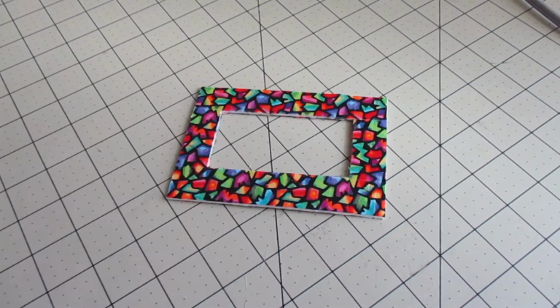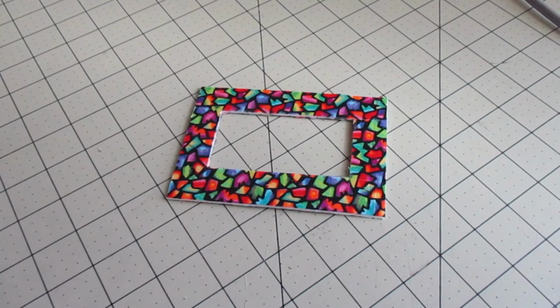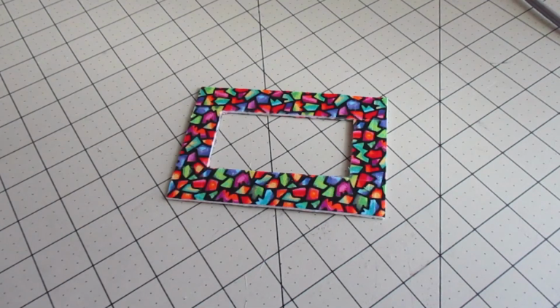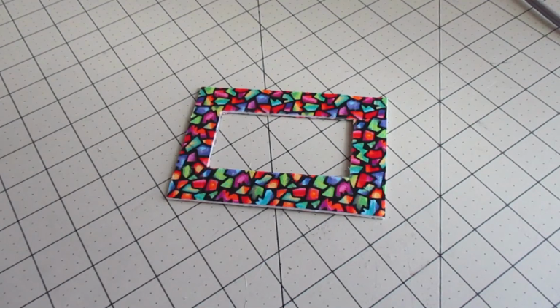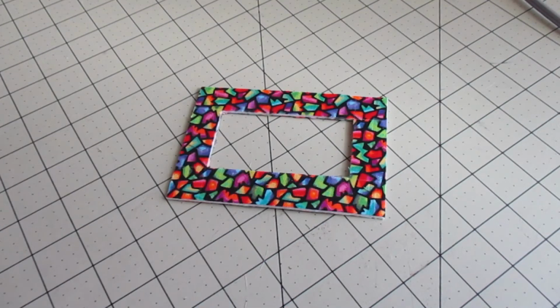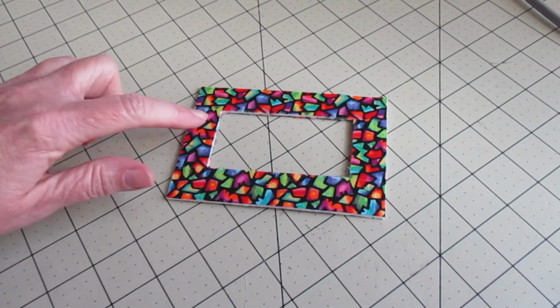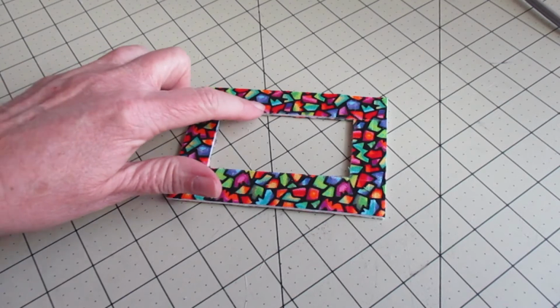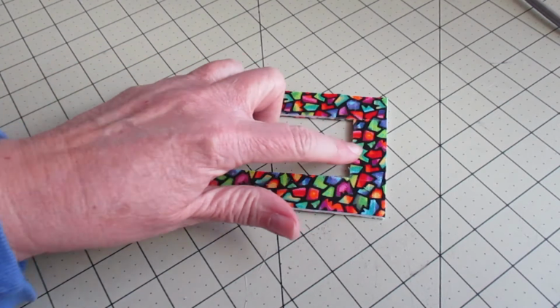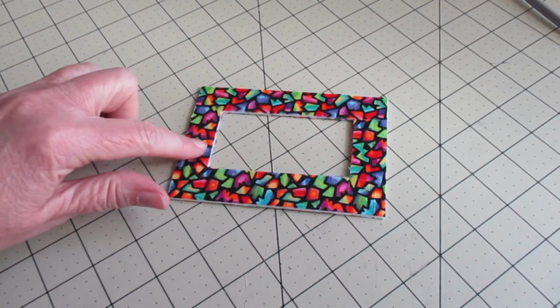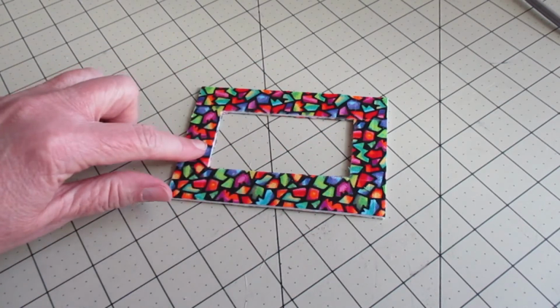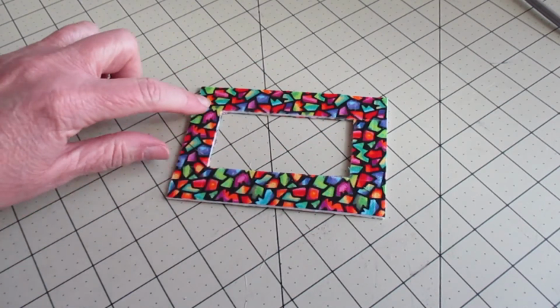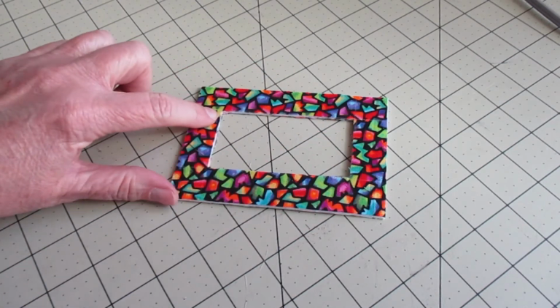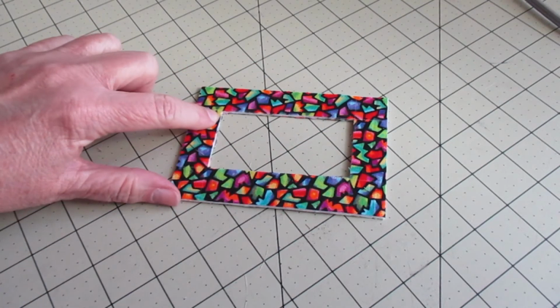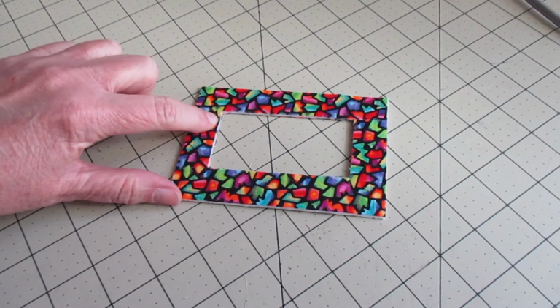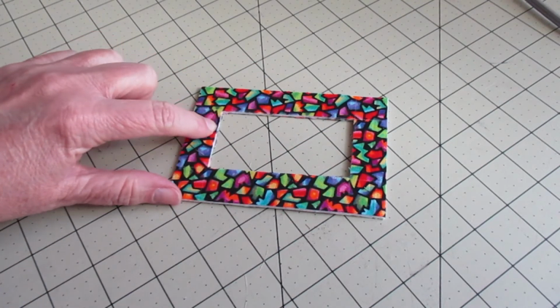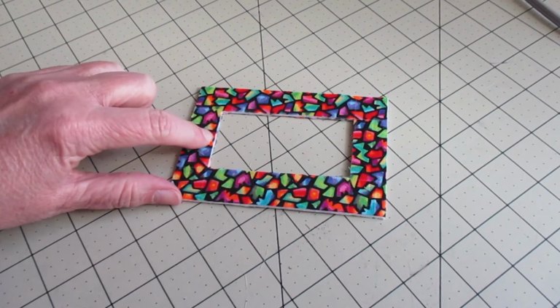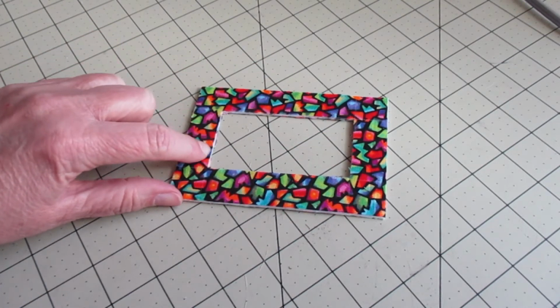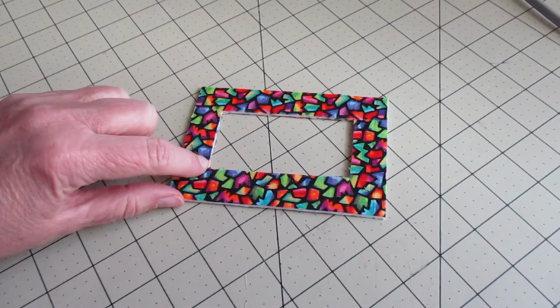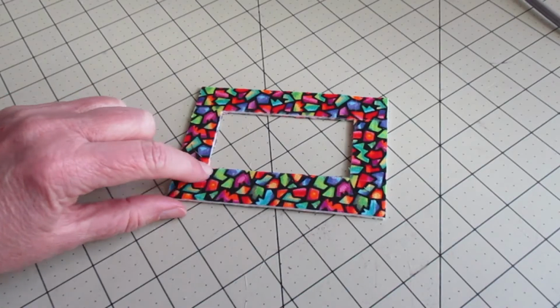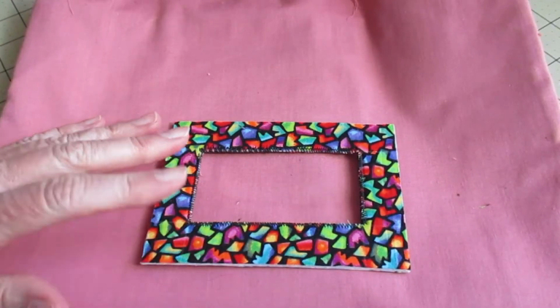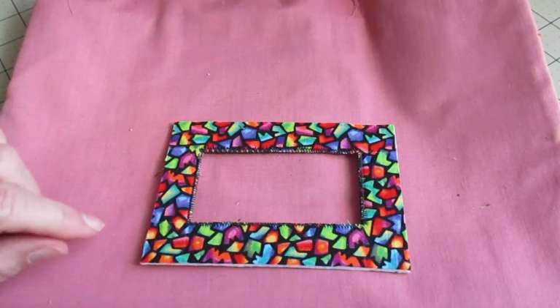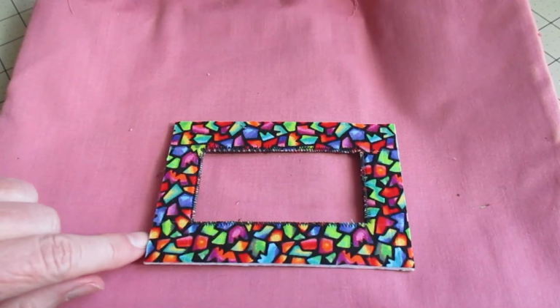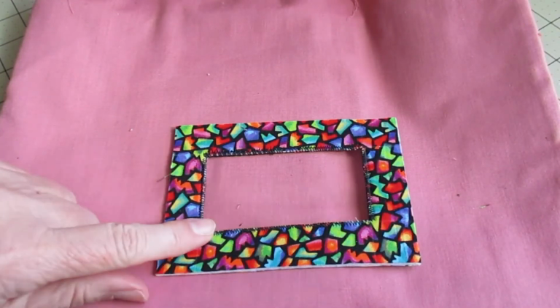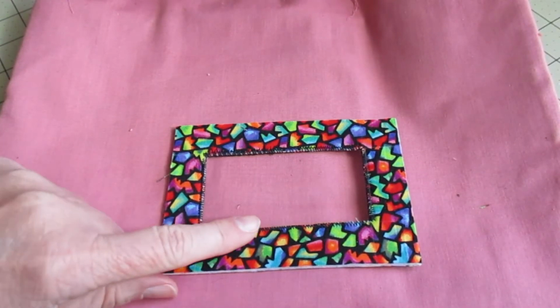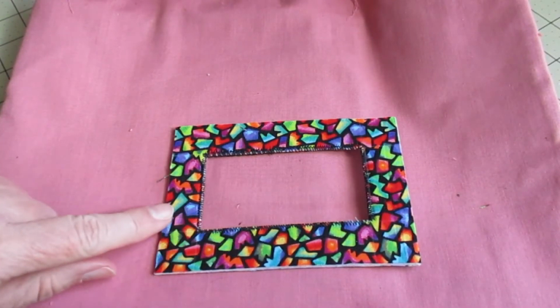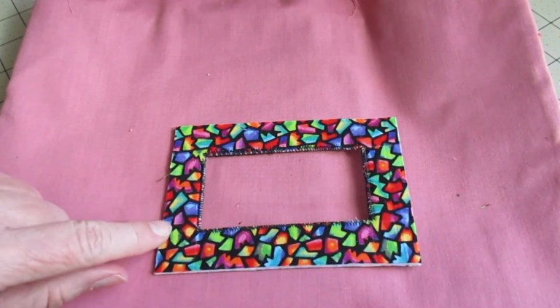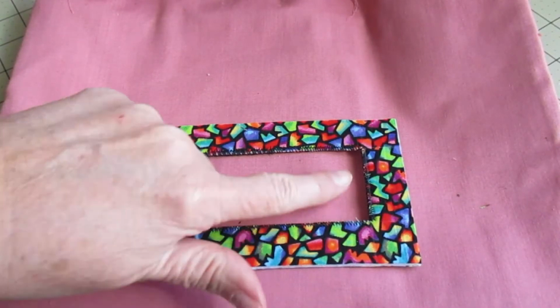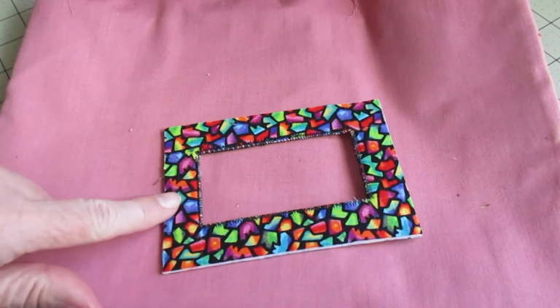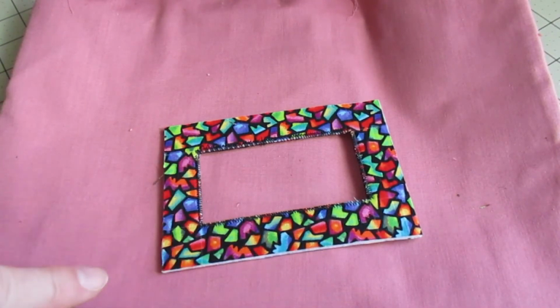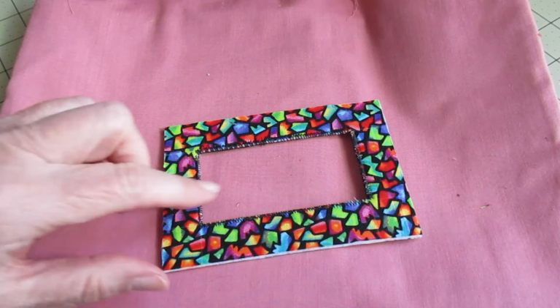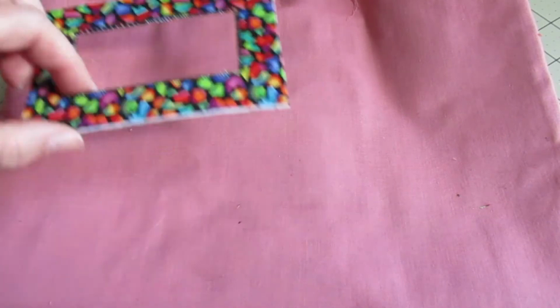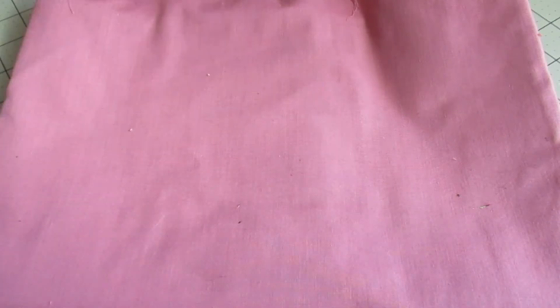I have a couple options here: I can either zigzag around the inside to close it up, or I can just take a straight stitch very, very close to the edge. I have that zigzagged all the way around the inside. Now we're going to put that to the side.